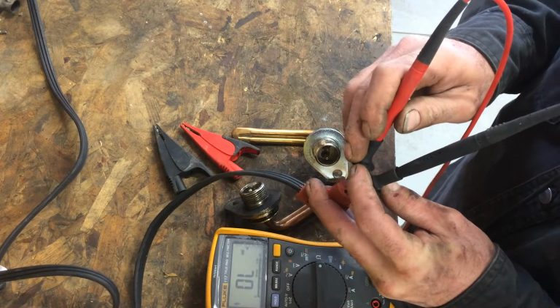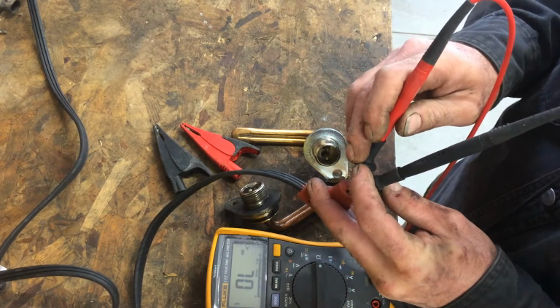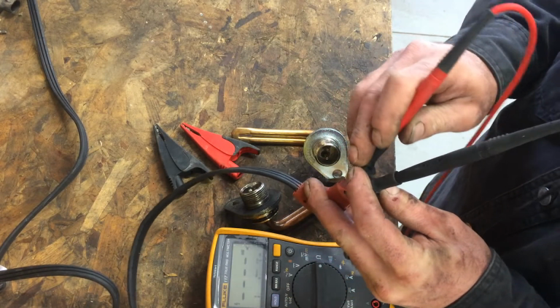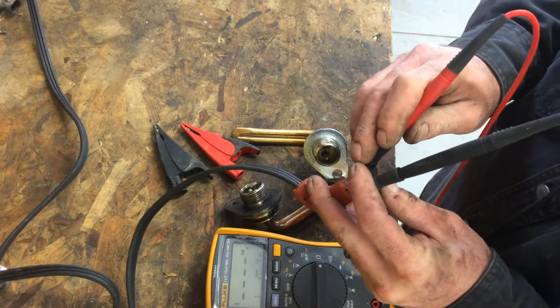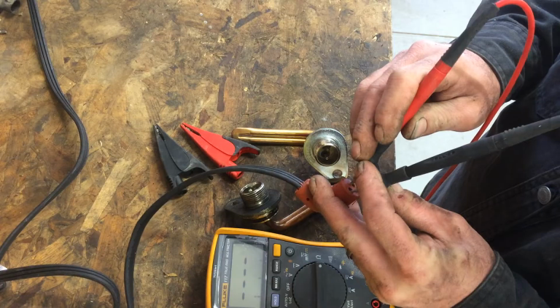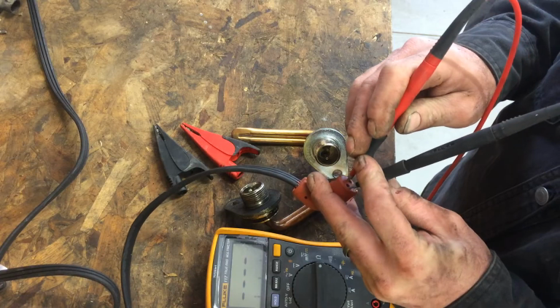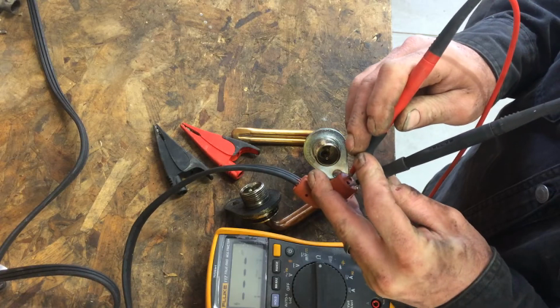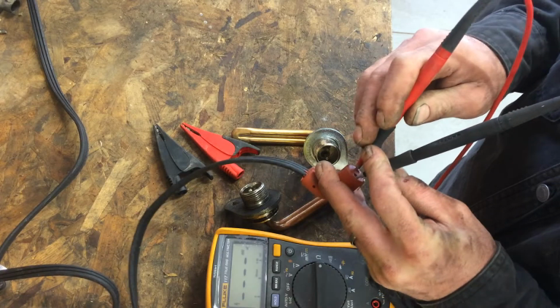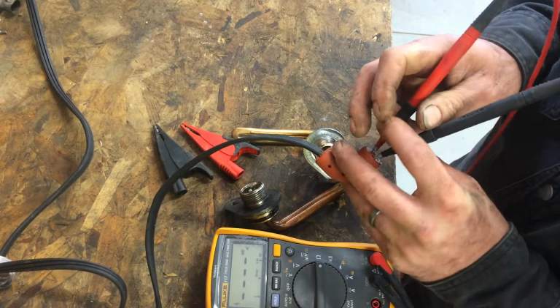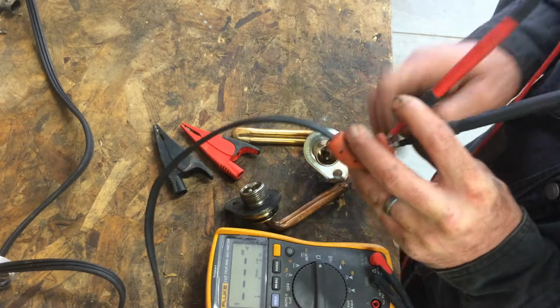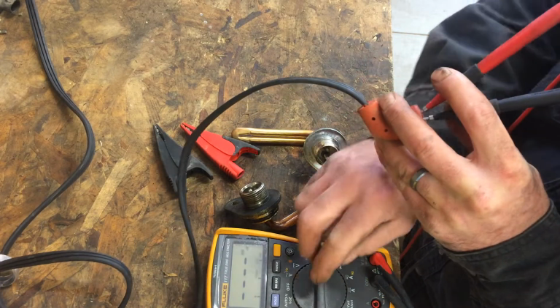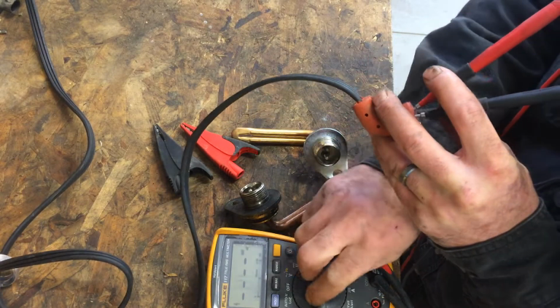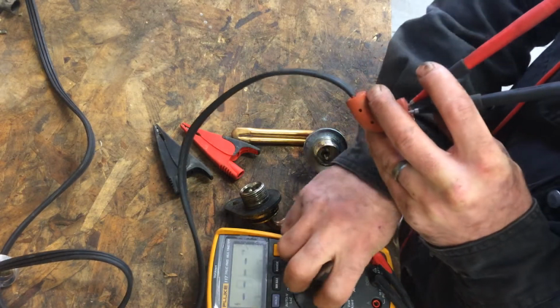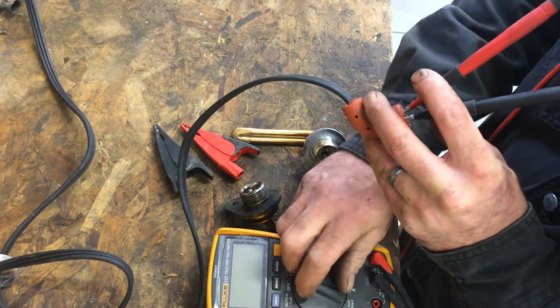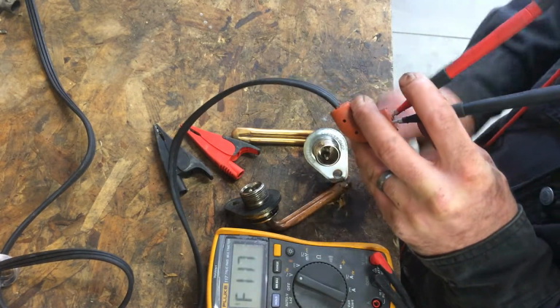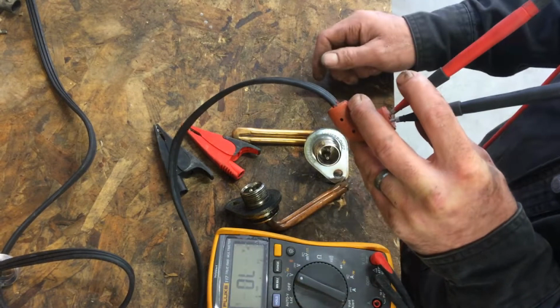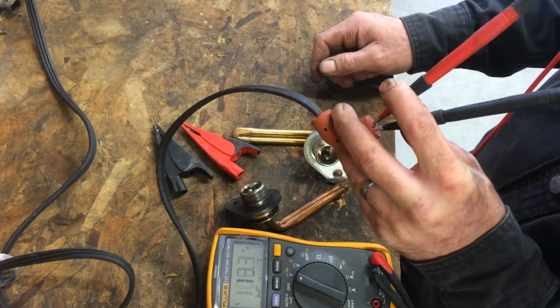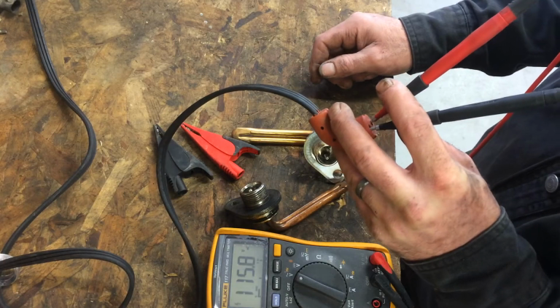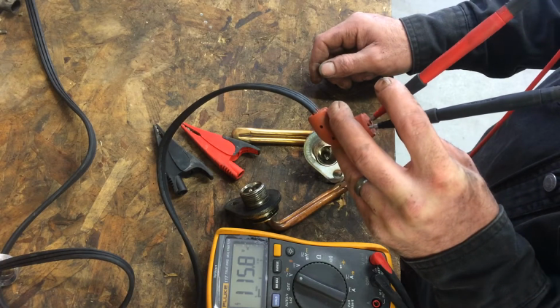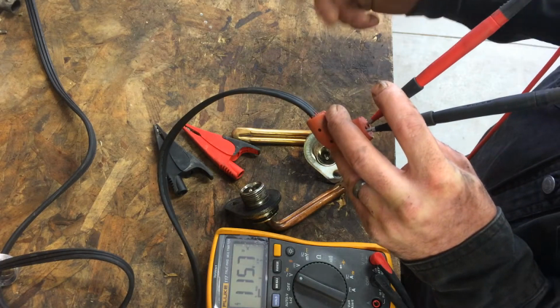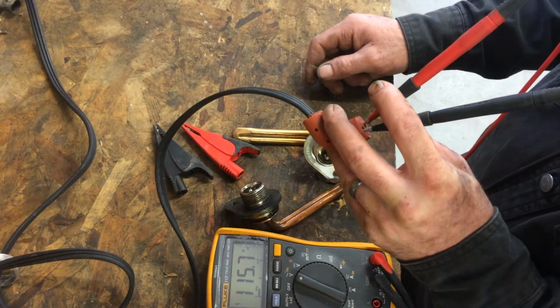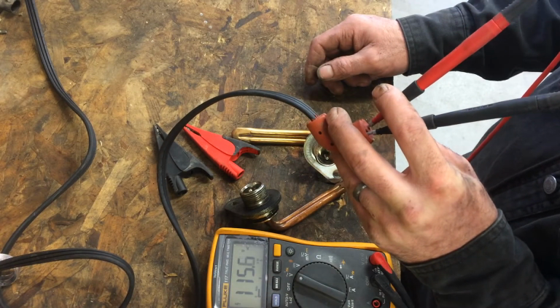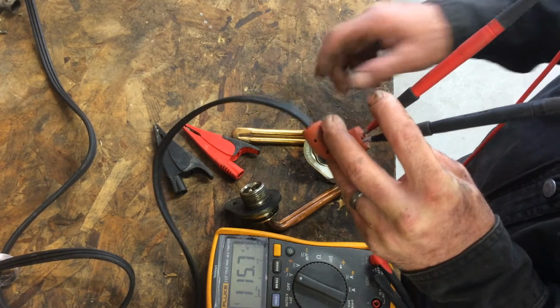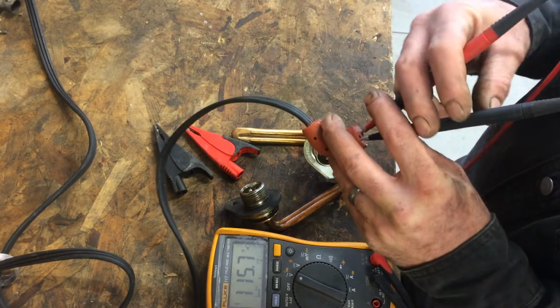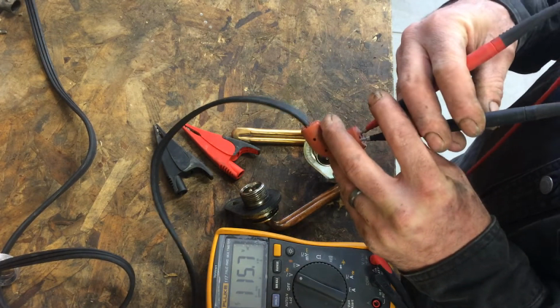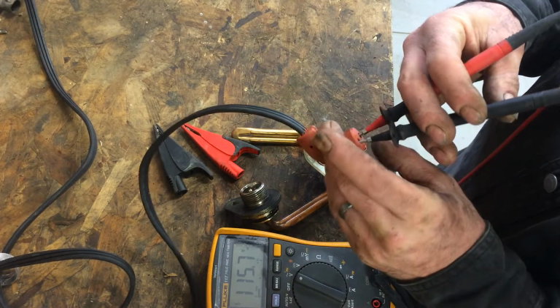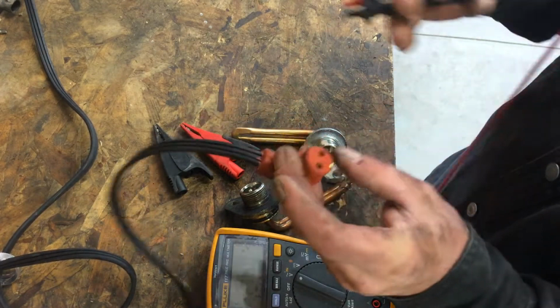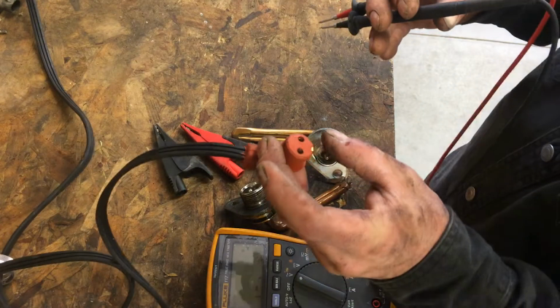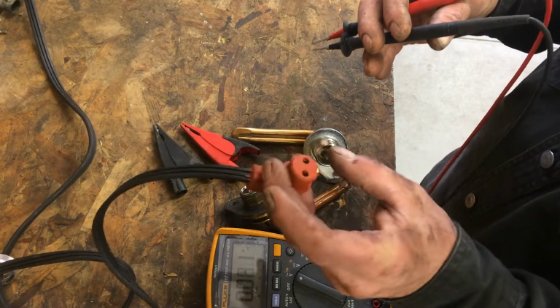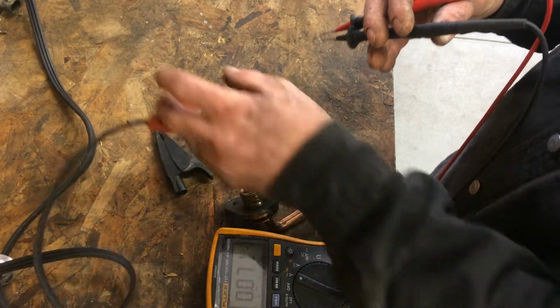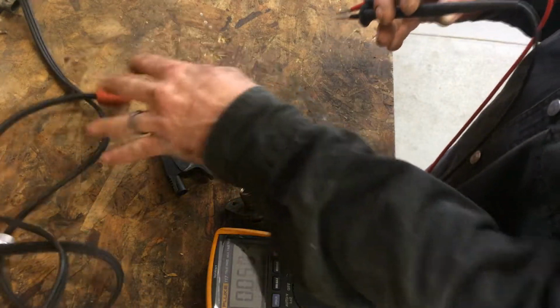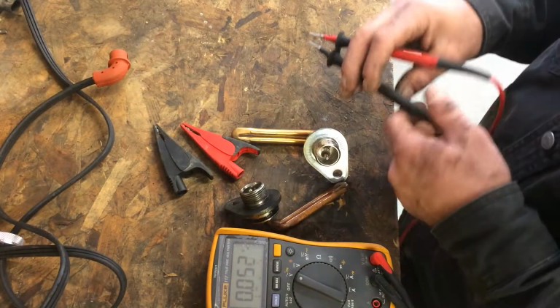As you can see there — we've got to switch this back to alternating current — and we have good voltage. So we now know that our cord is good and it is not the issue.